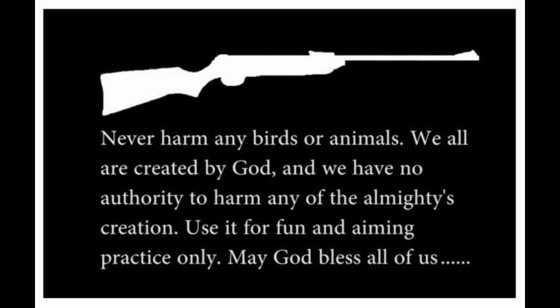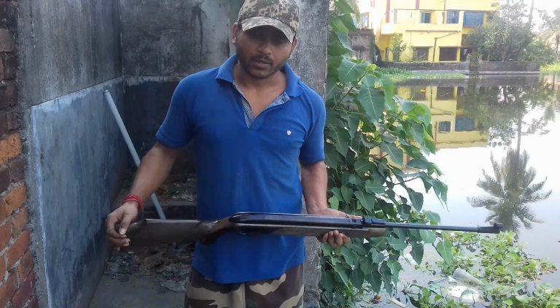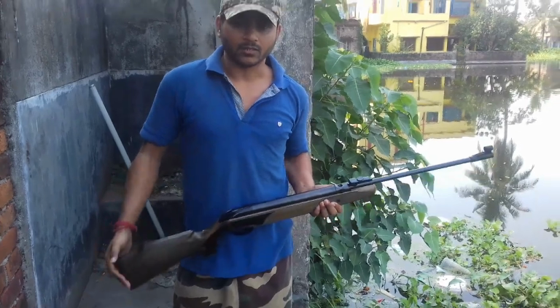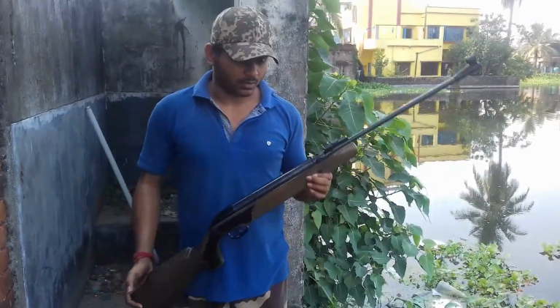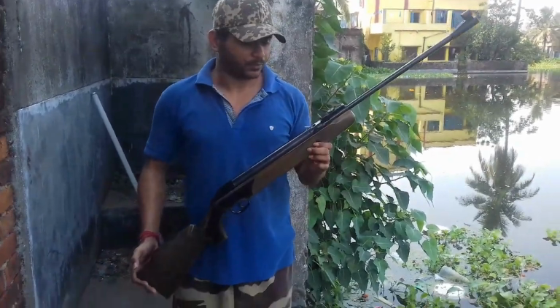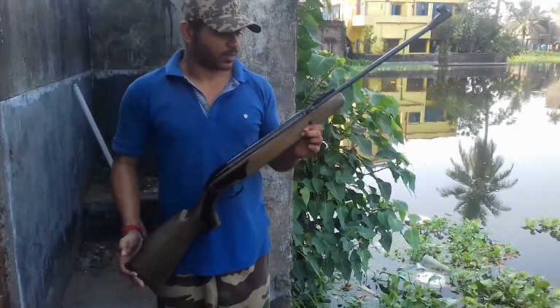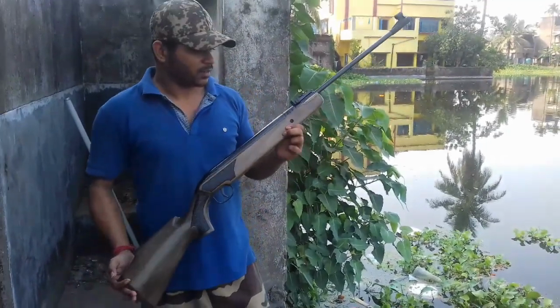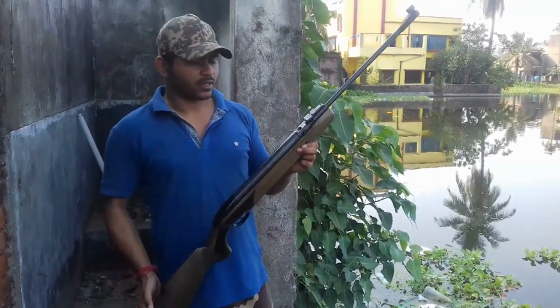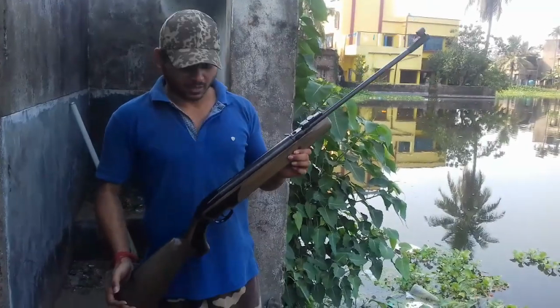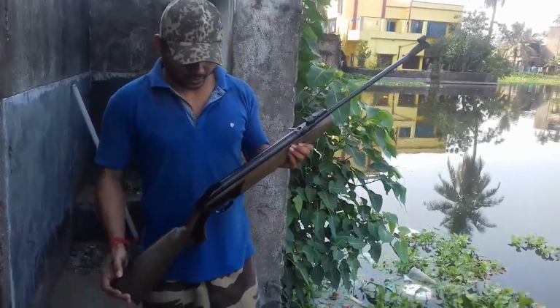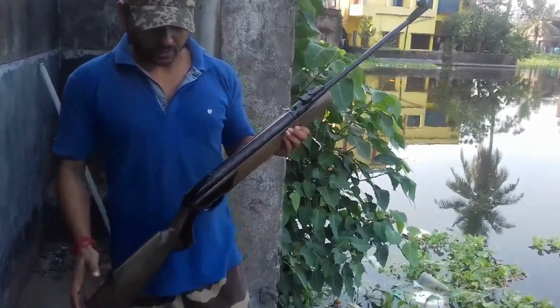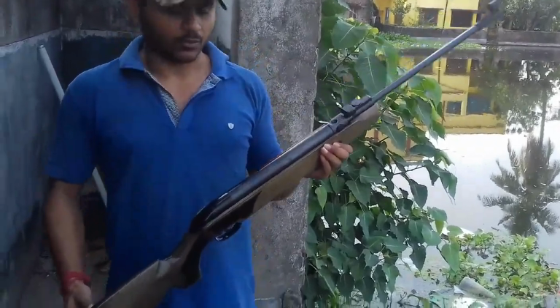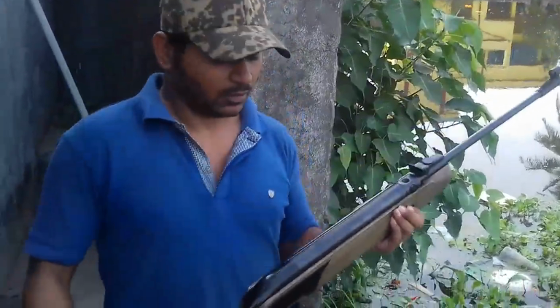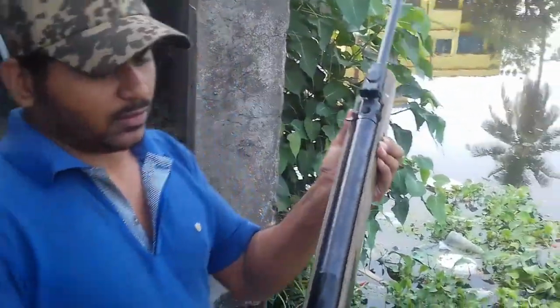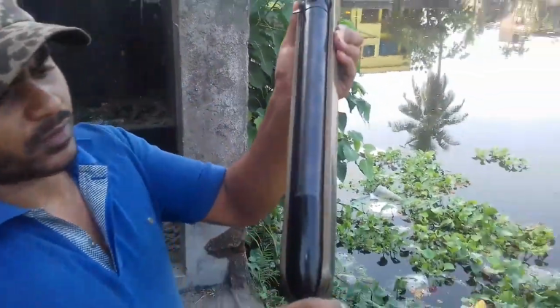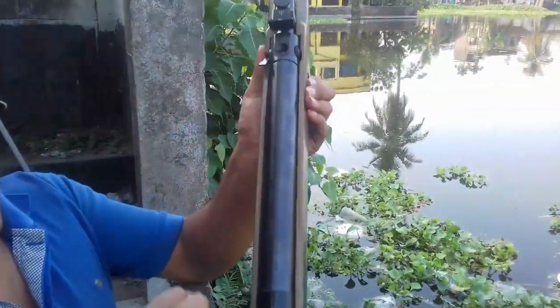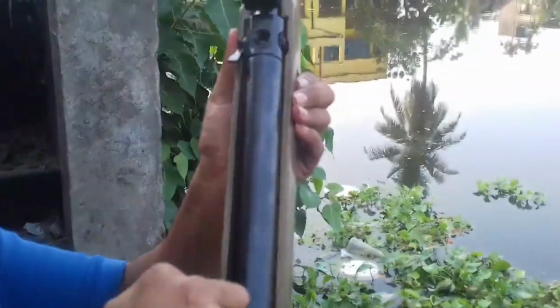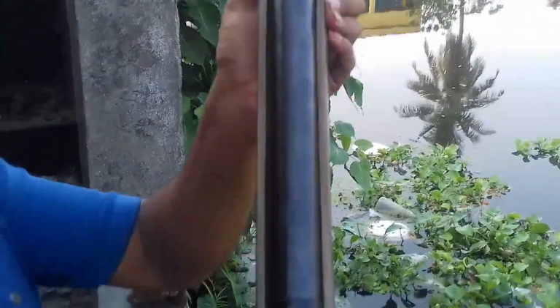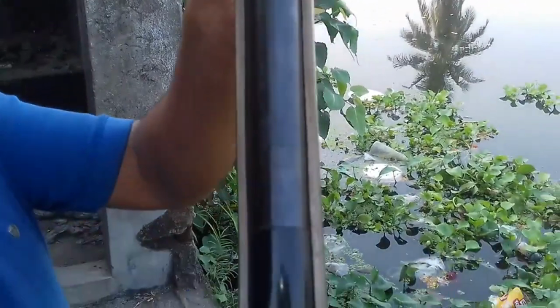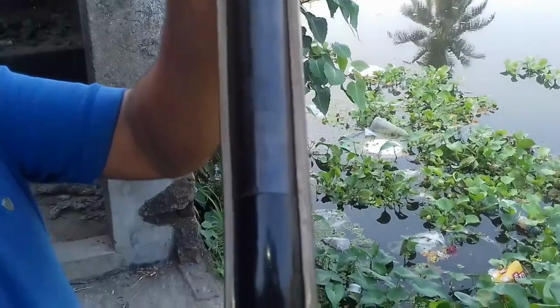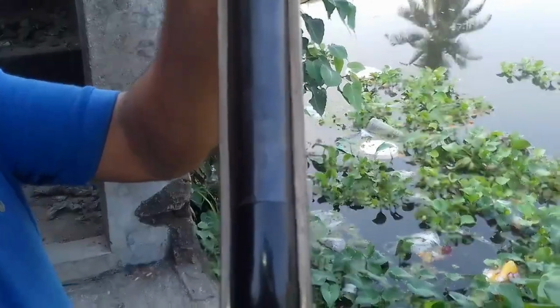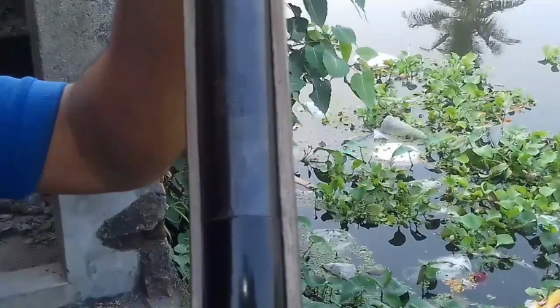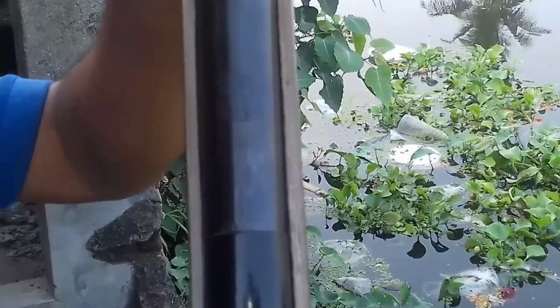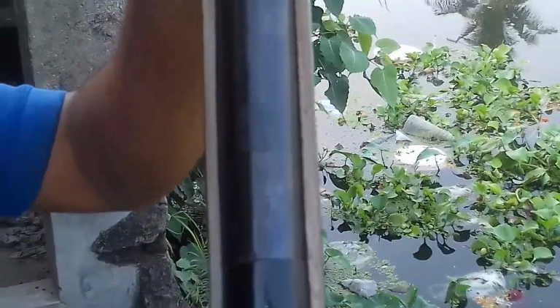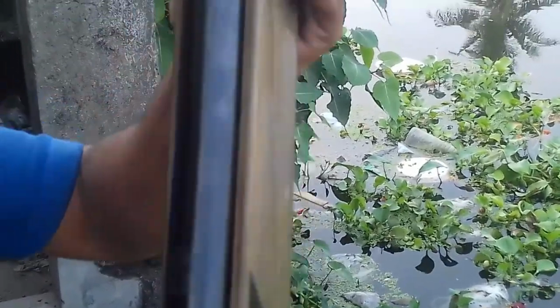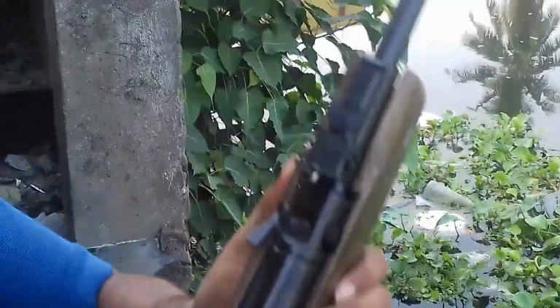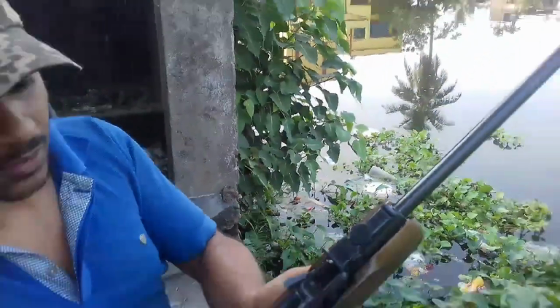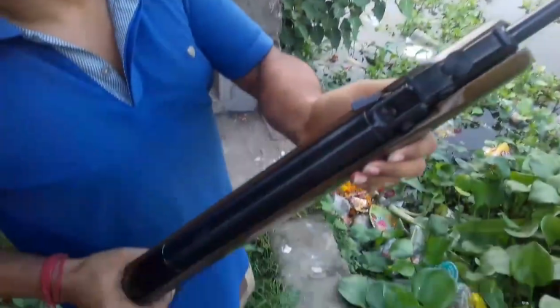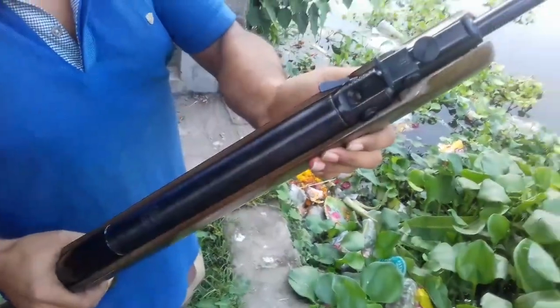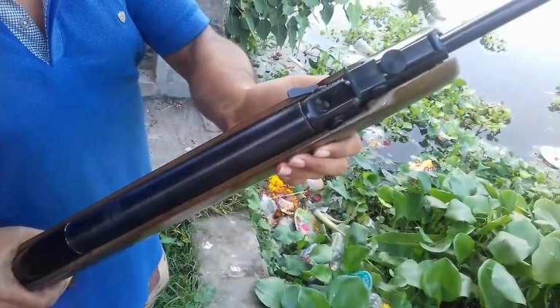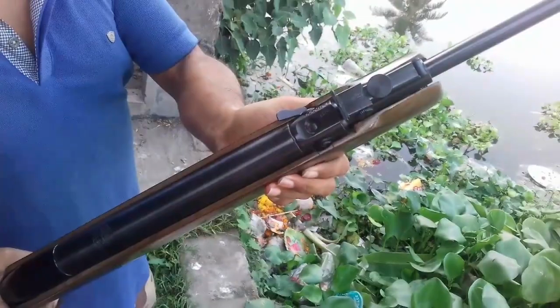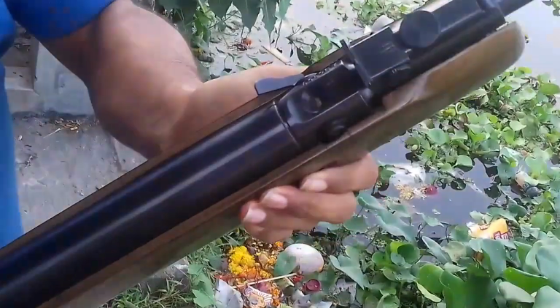Hello guys, this is my AK600 under-lever model, the AK600, 0.177 caliber.